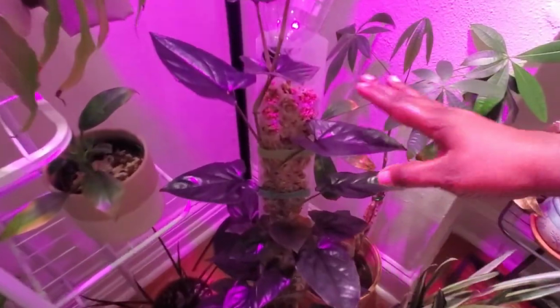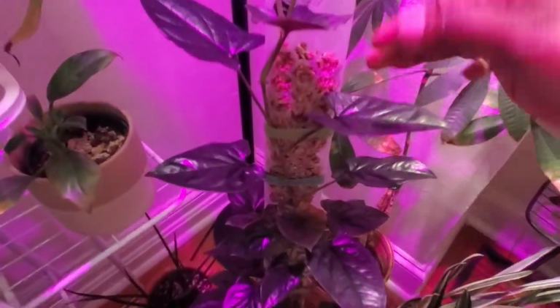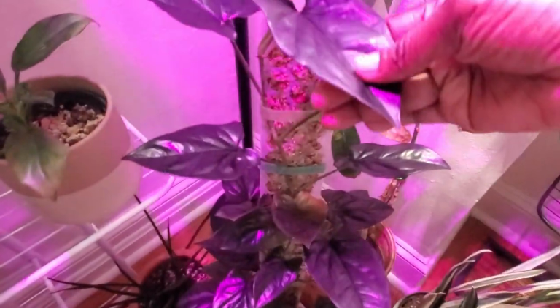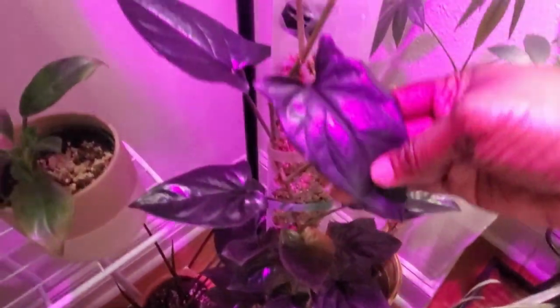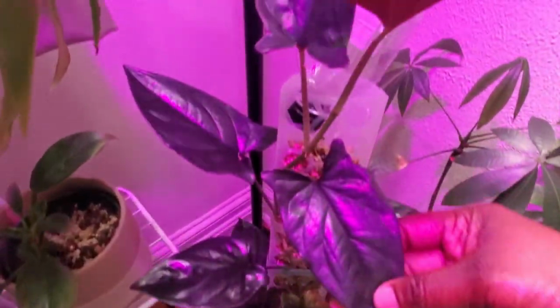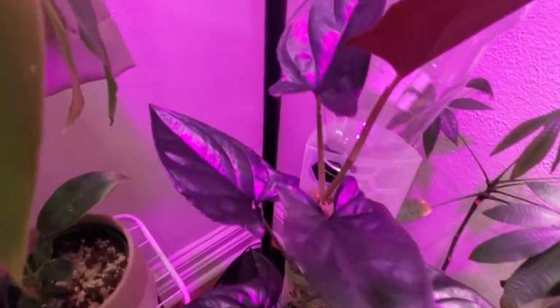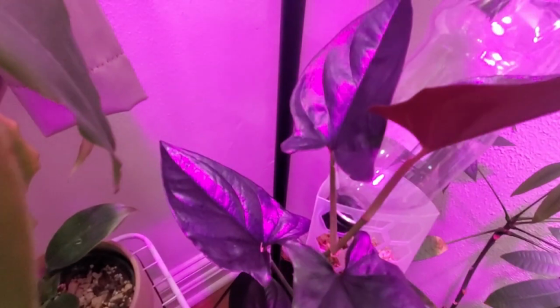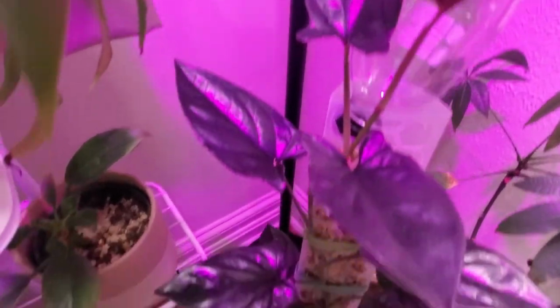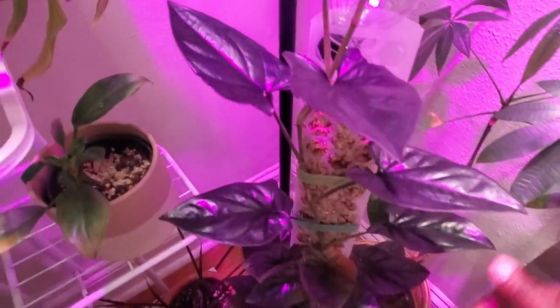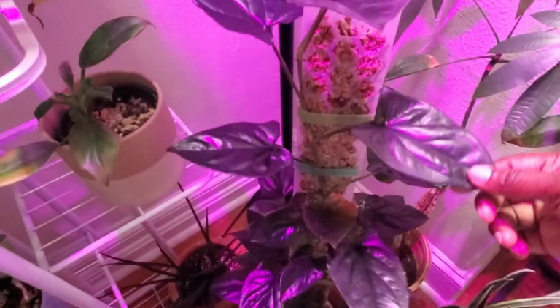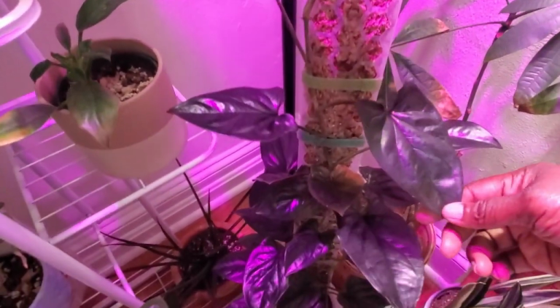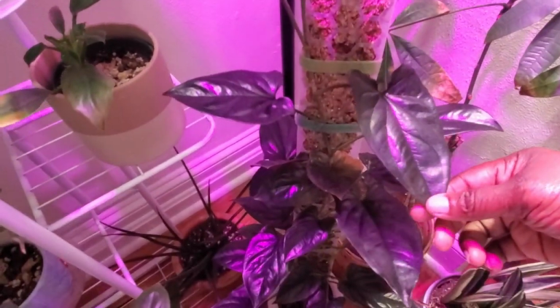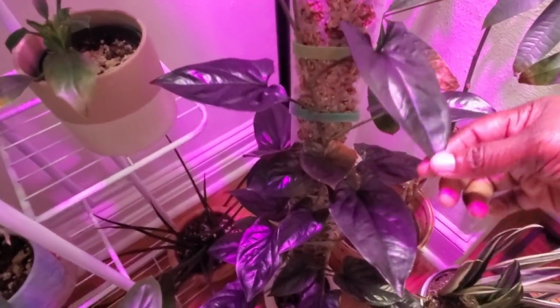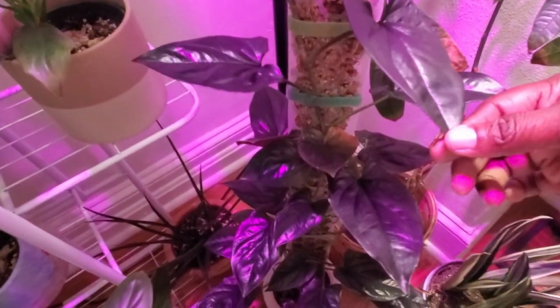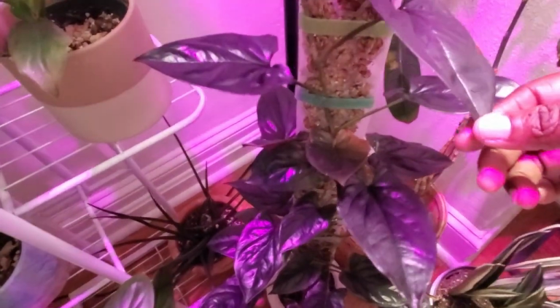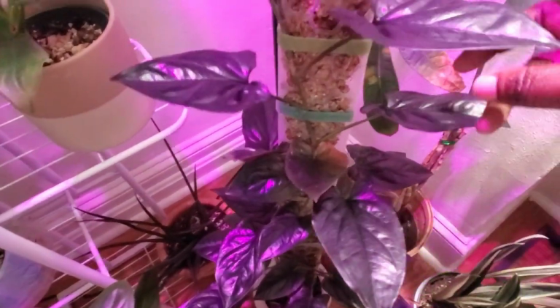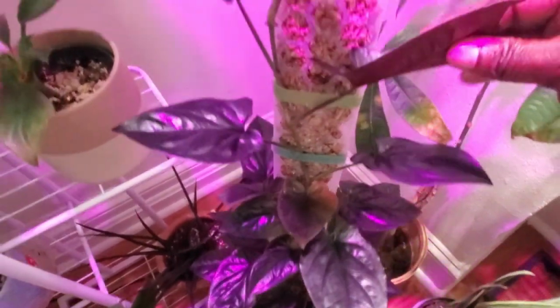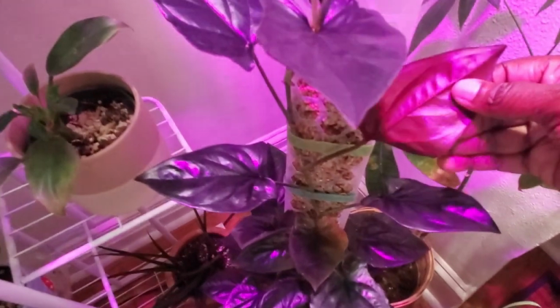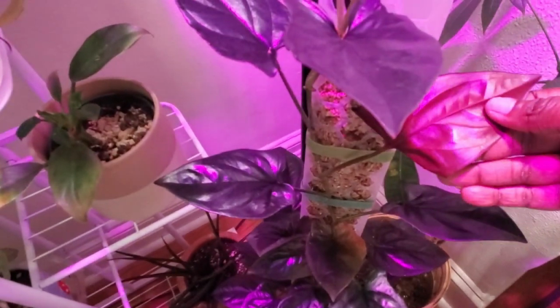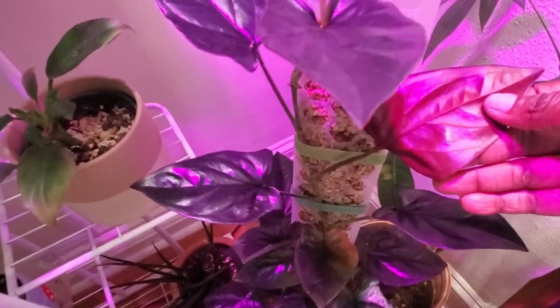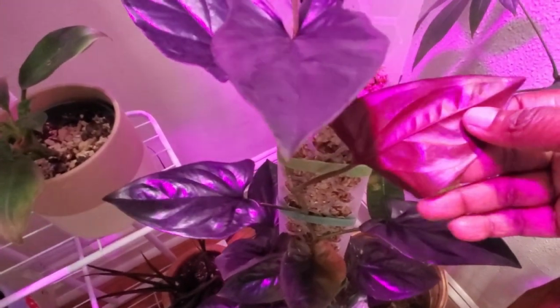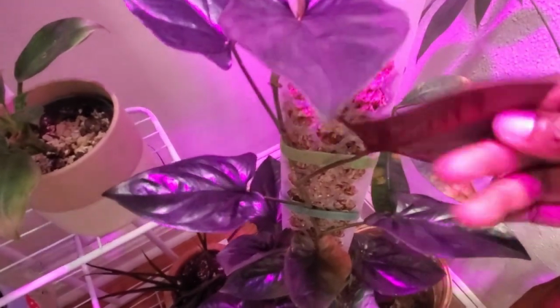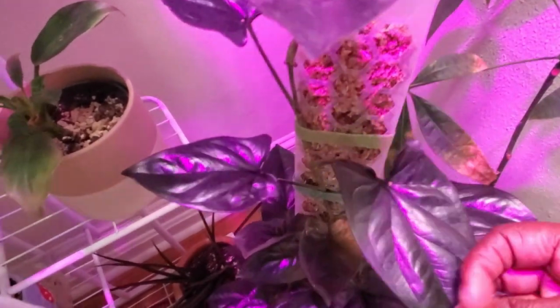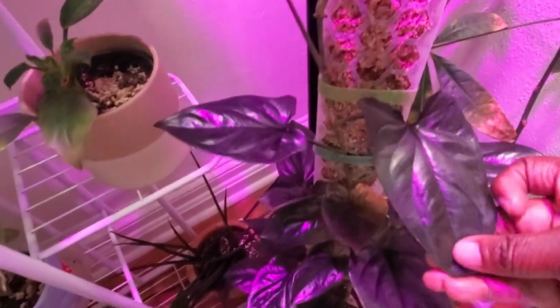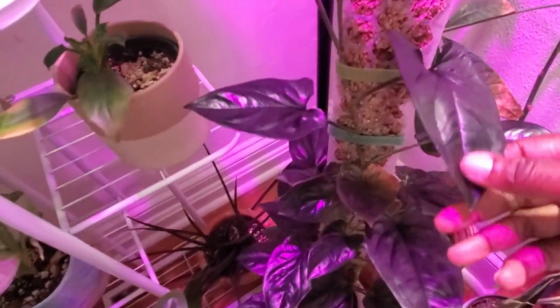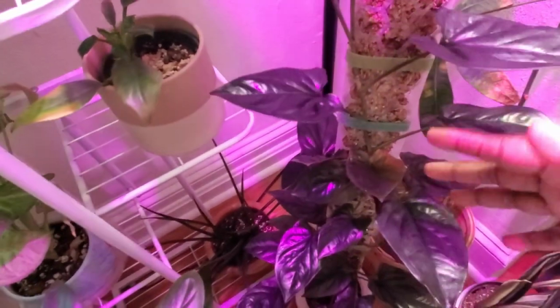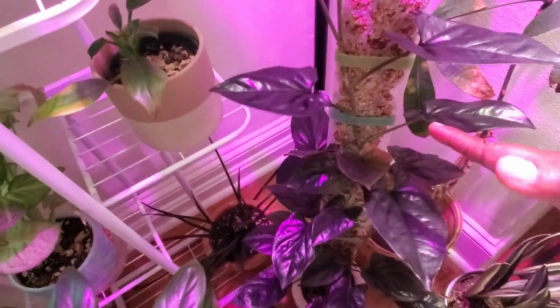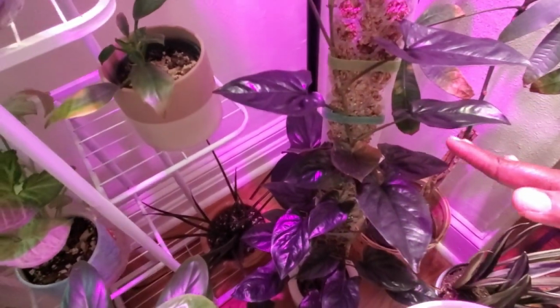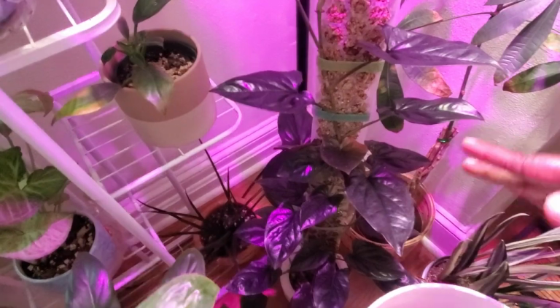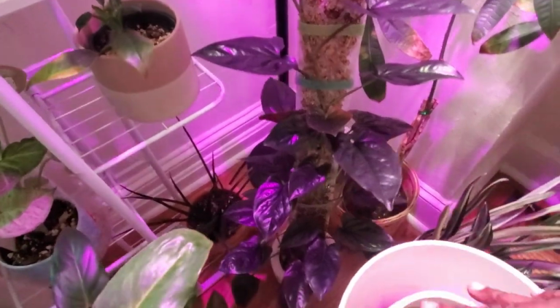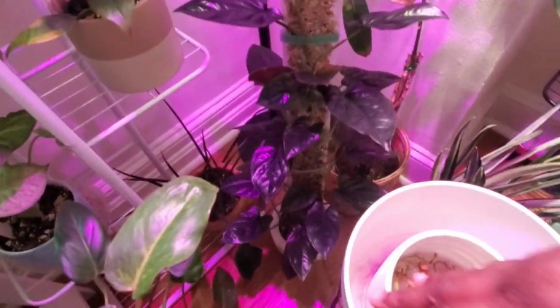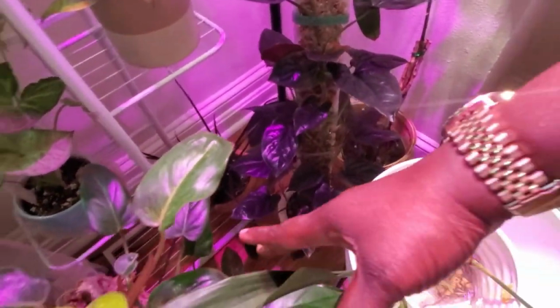Over here is my beautiful caridio road syngonium — this is my pride and joy right here. Look at that — bam! Beautiful, gorgeous, absolutely gorgeous. I love it.